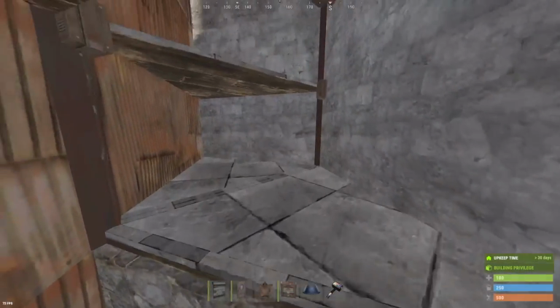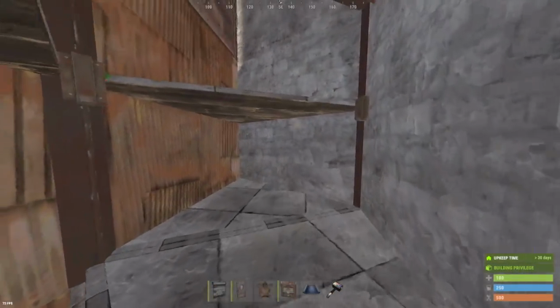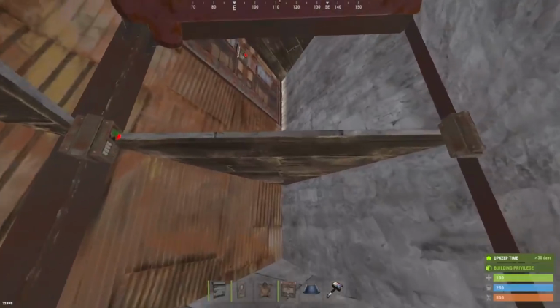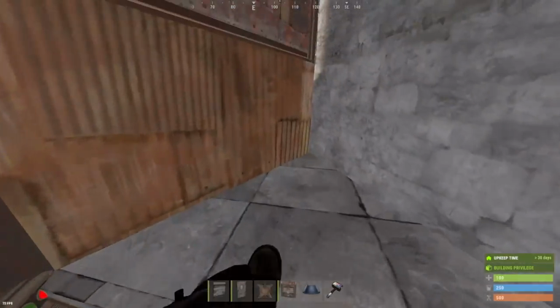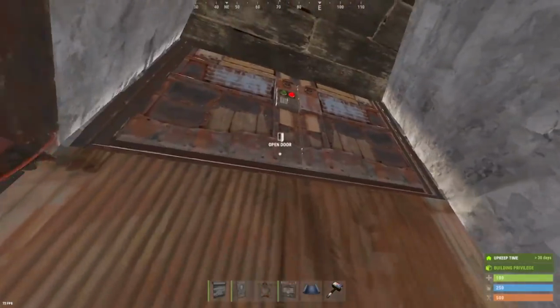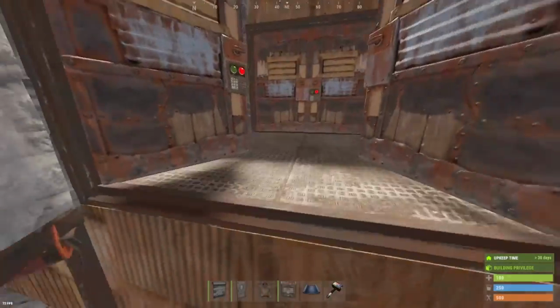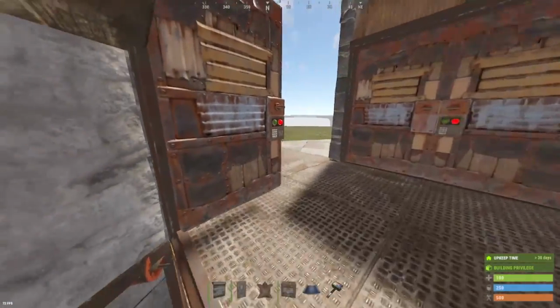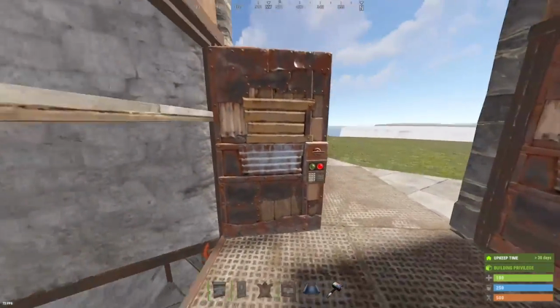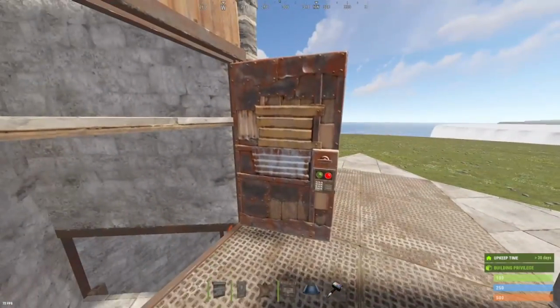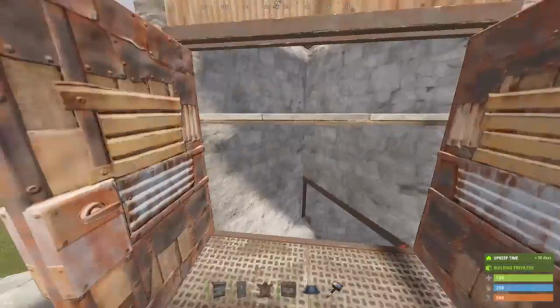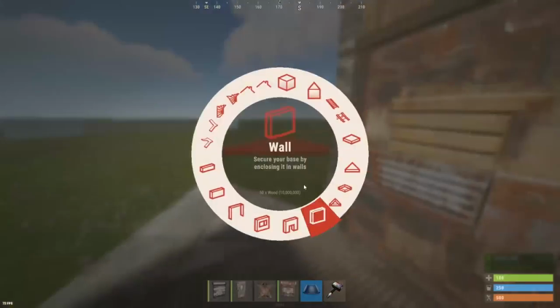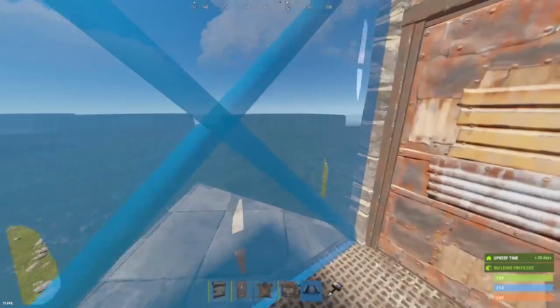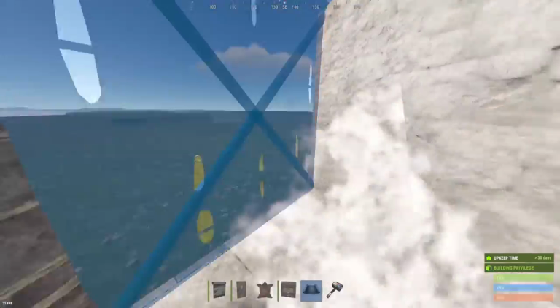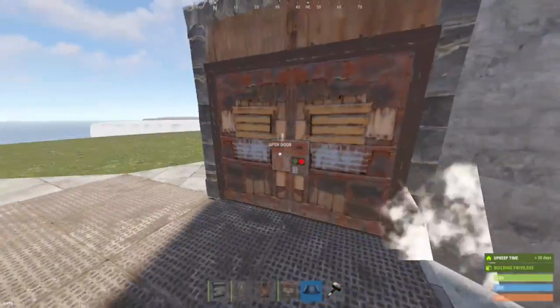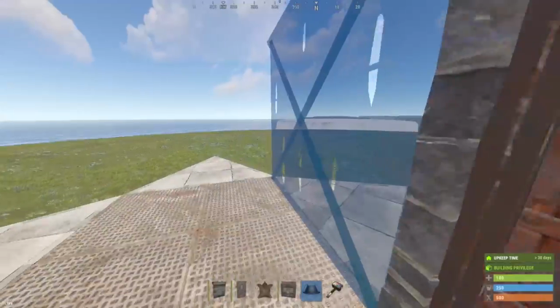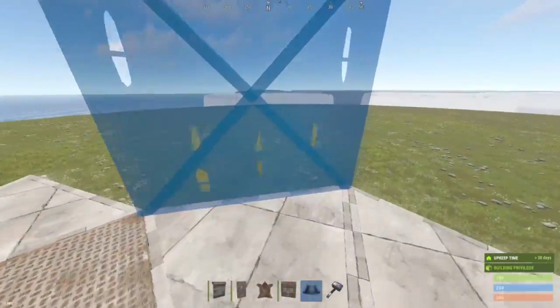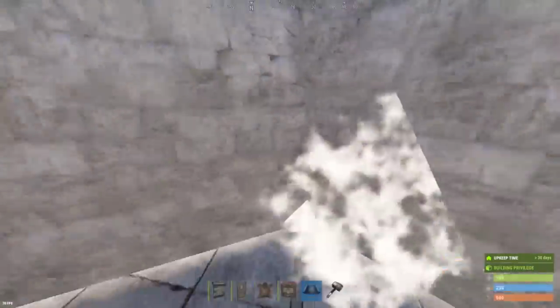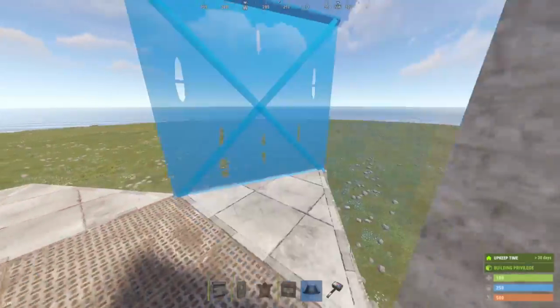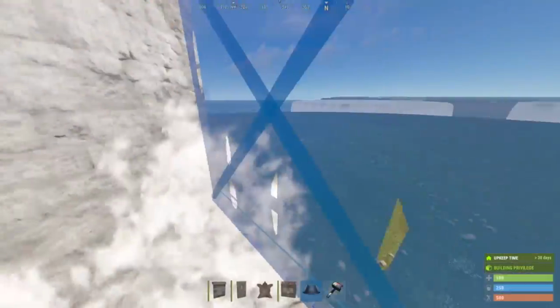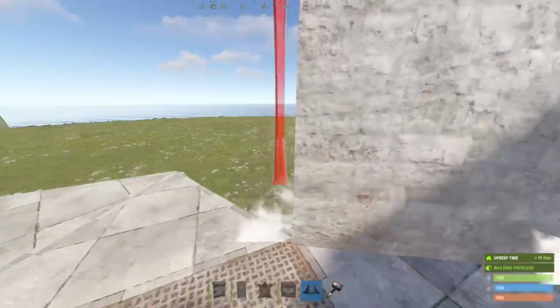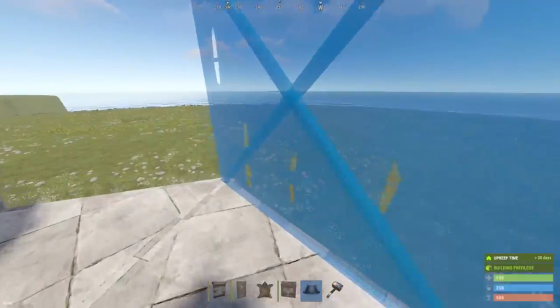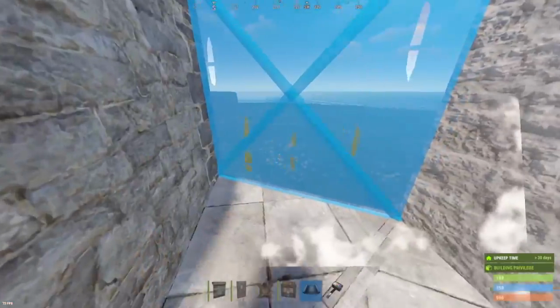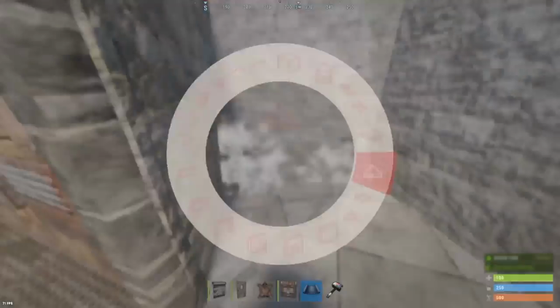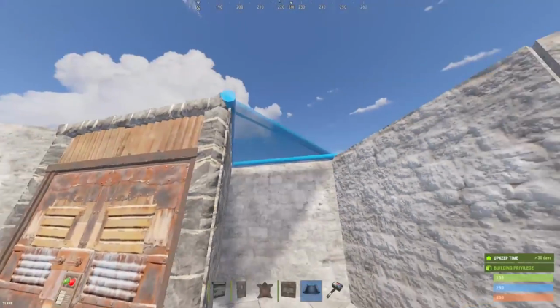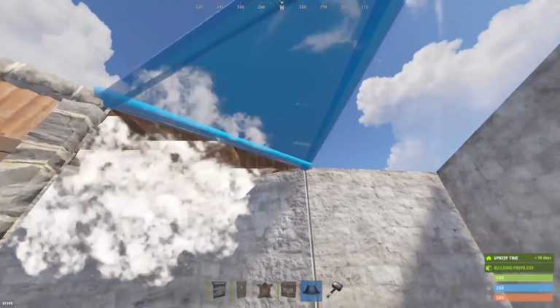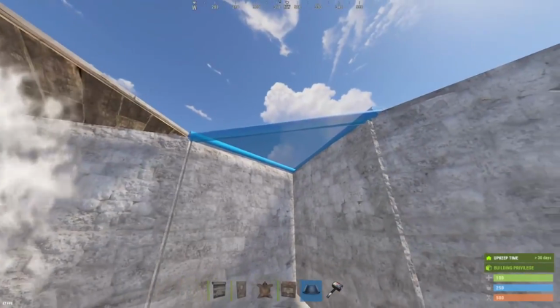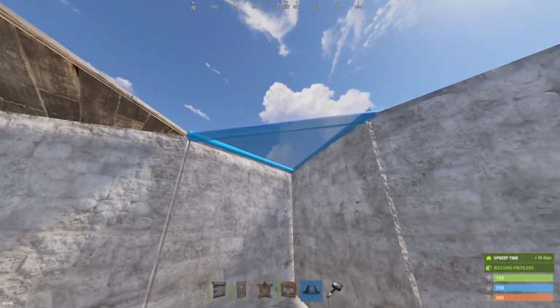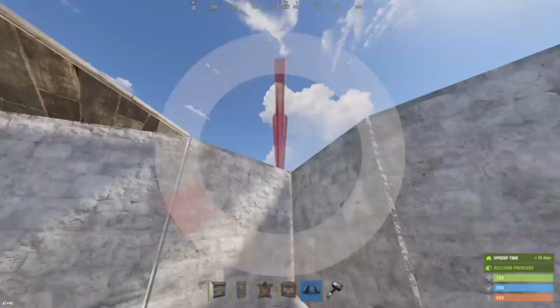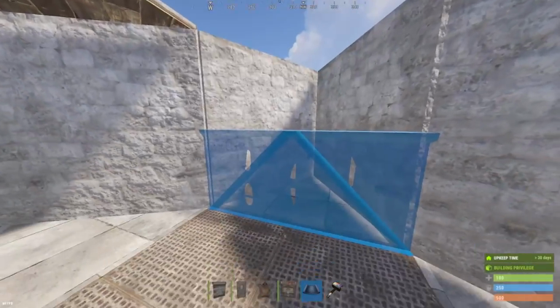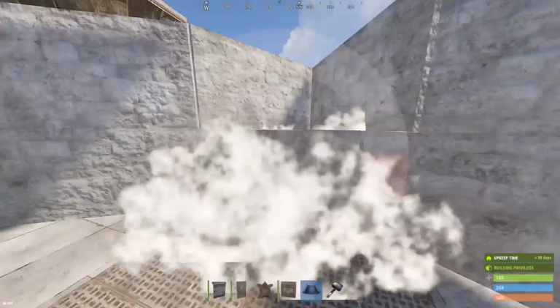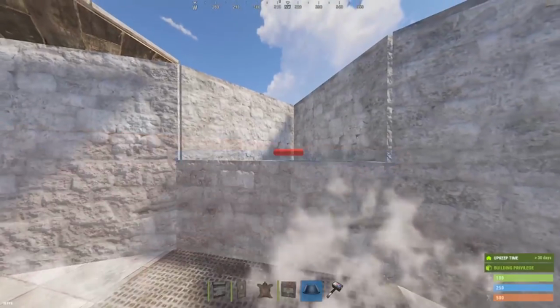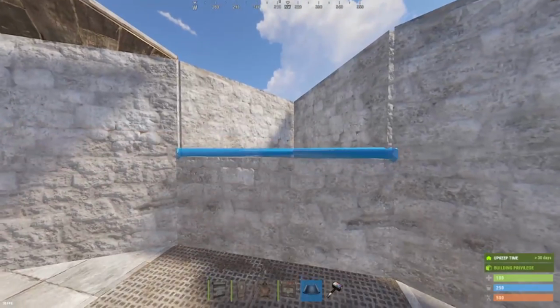But if you're building as you're going, this is a spot that you could leave it off at. Up on the second floor, add walls to the entire exterior and sealing the entire thing off, except for these honeycomb triangles — those are going to be our jump ups to our third floor.